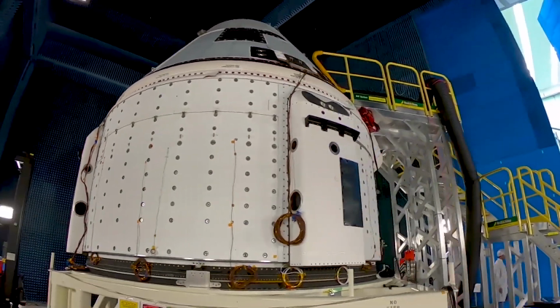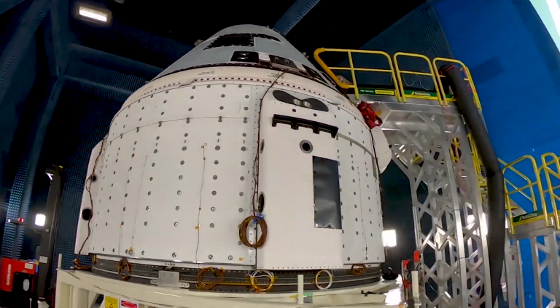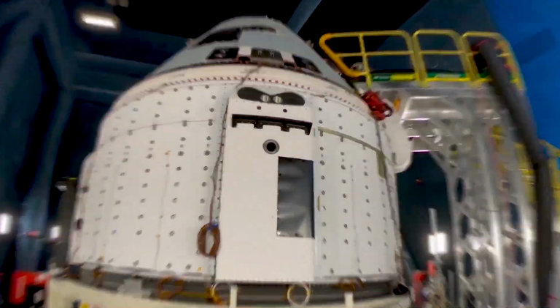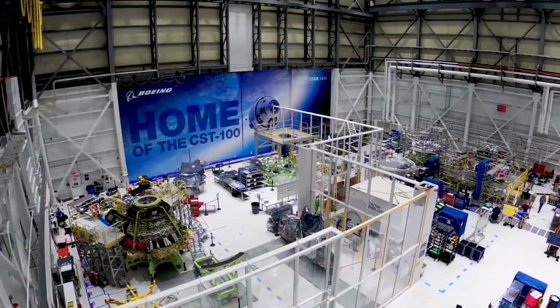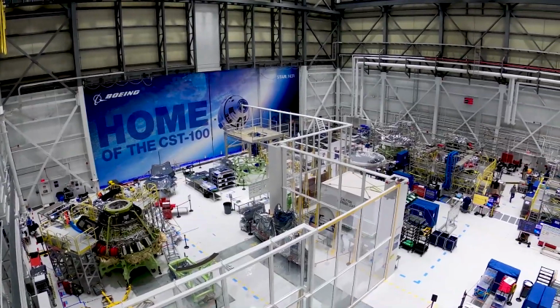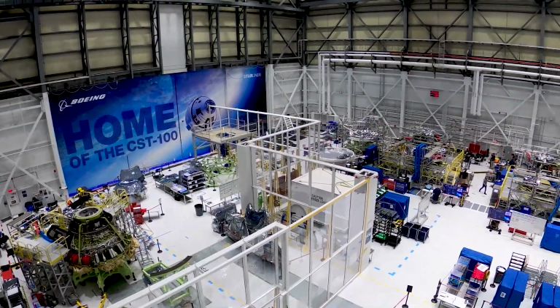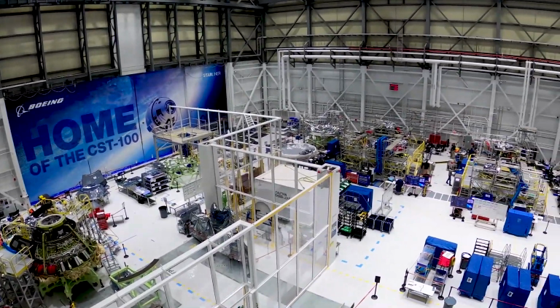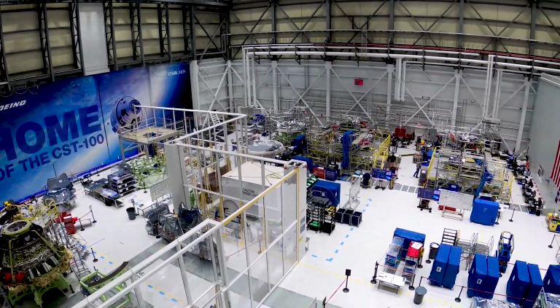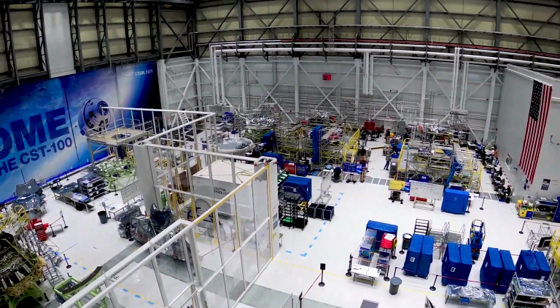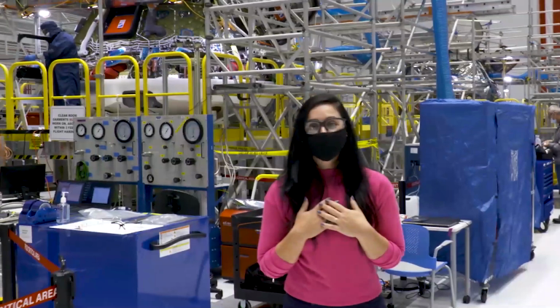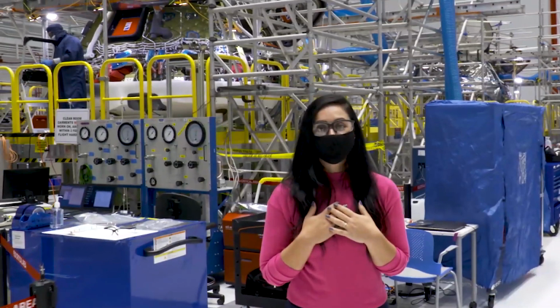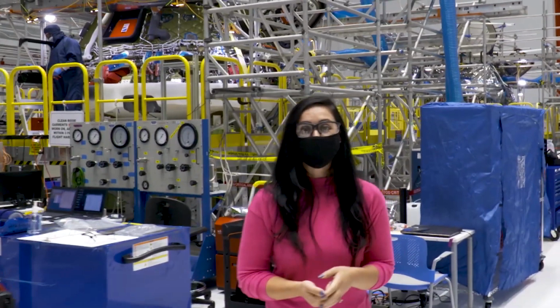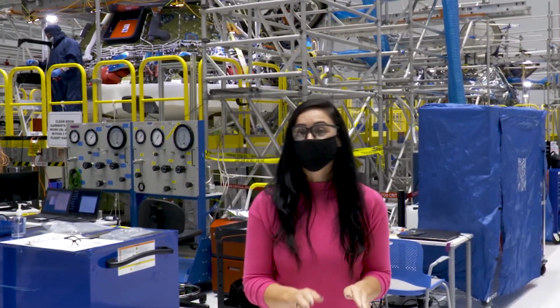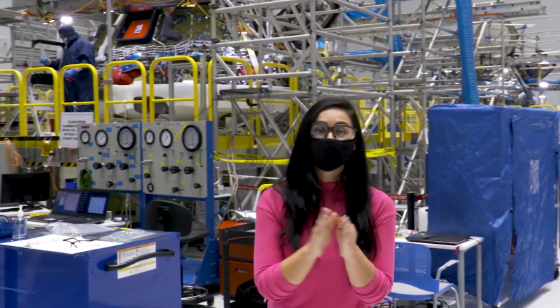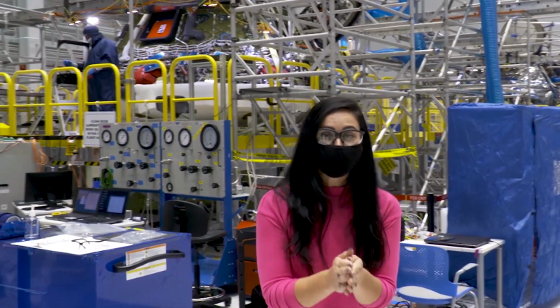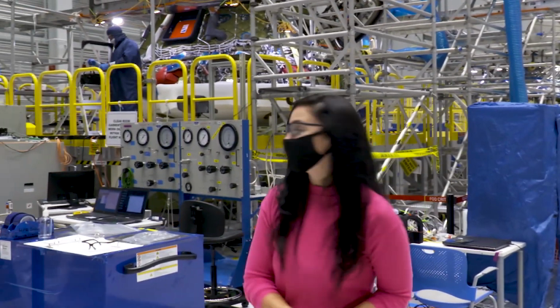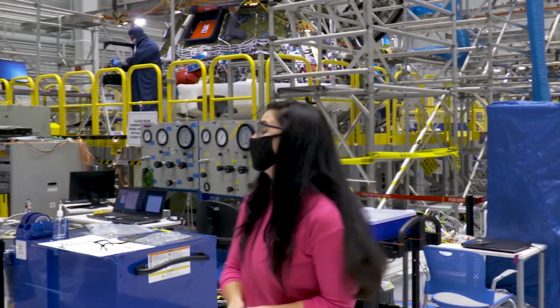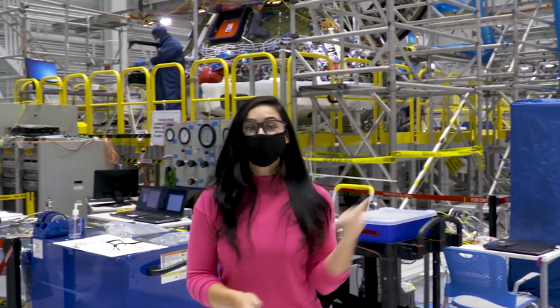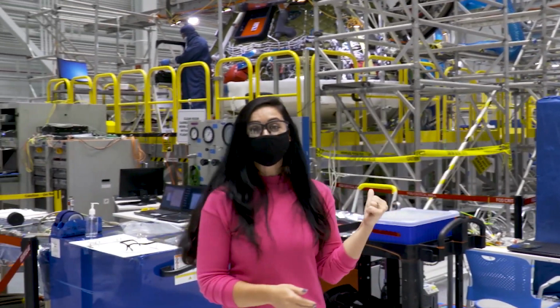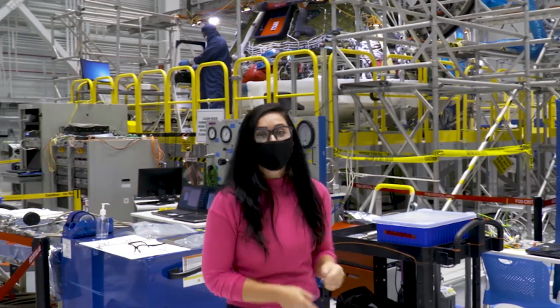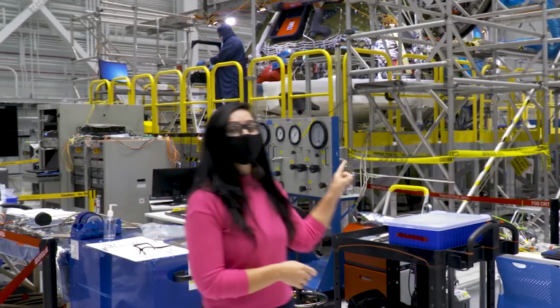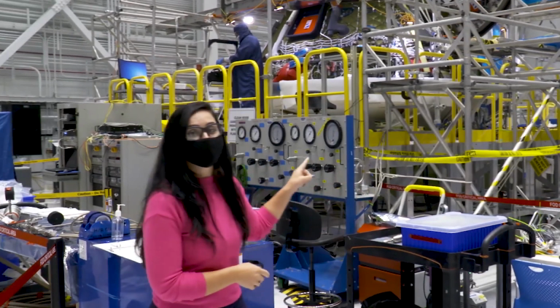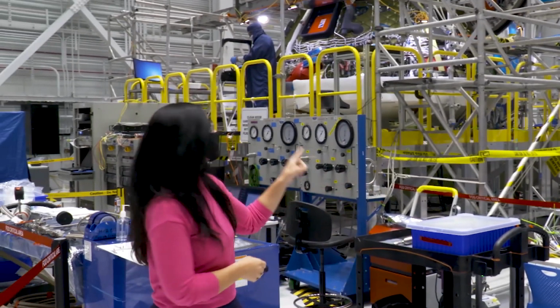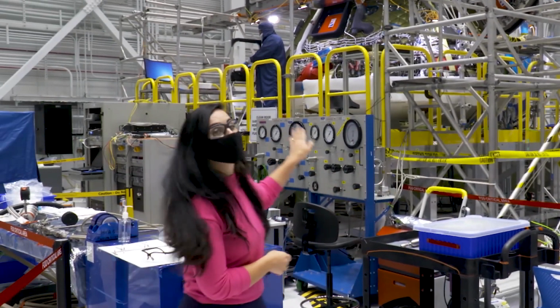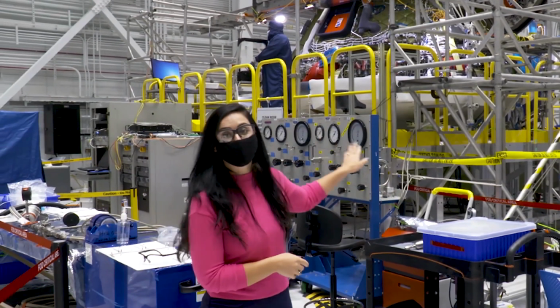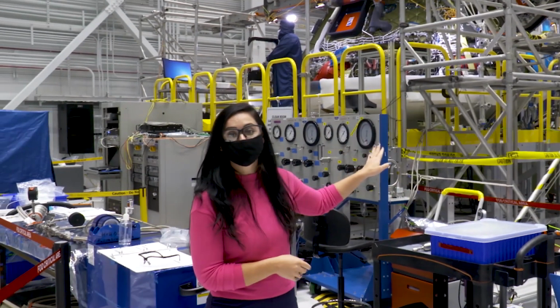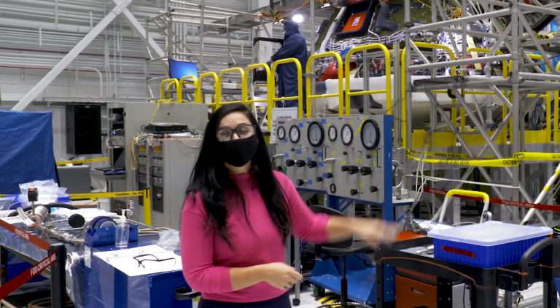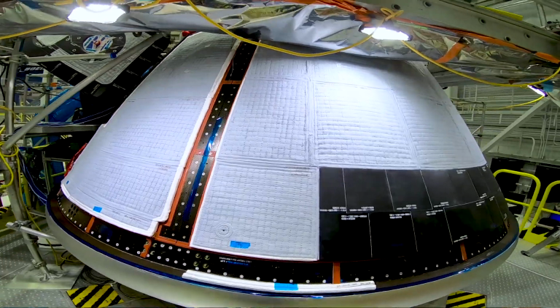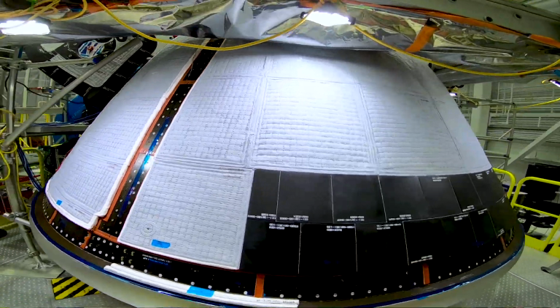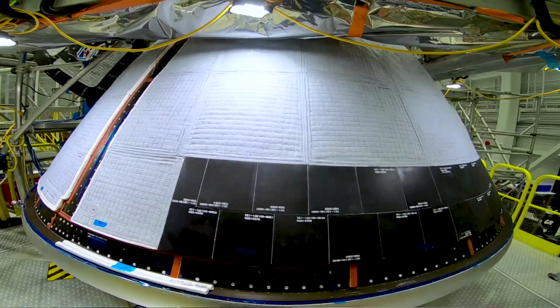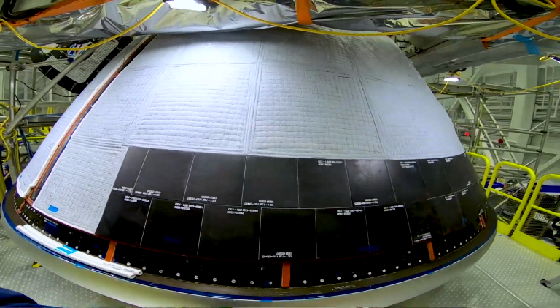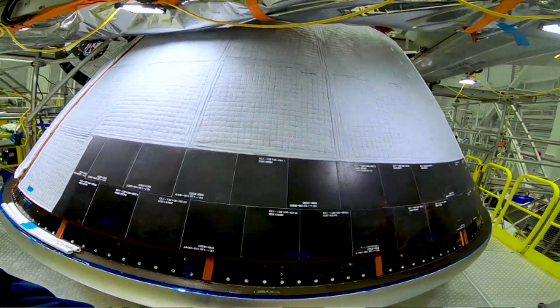Welcome inside the Starliner production factory at Kennedy Space Center in Florida. I'm Jessica Londo with Boeing and I've got something really cool to show you today. Take a look at the next Starliner spacecraft to fly in space — this is our Orbital Flight Test 2 crew module.